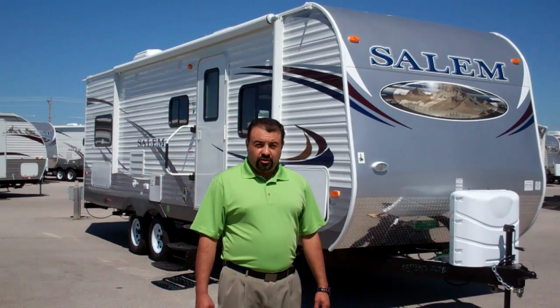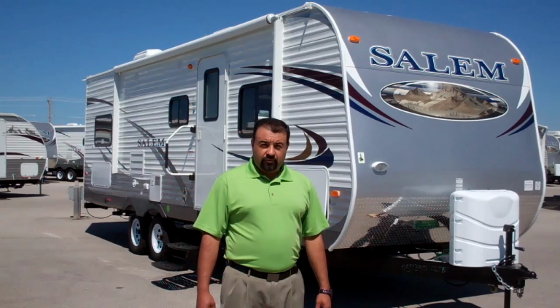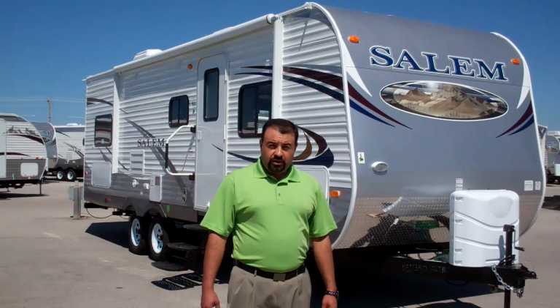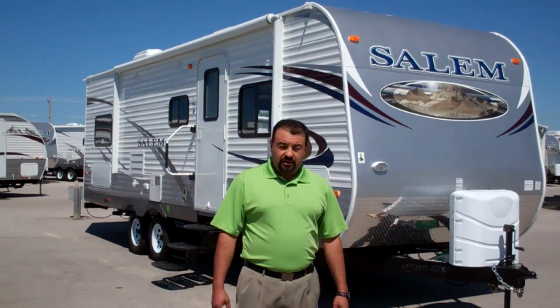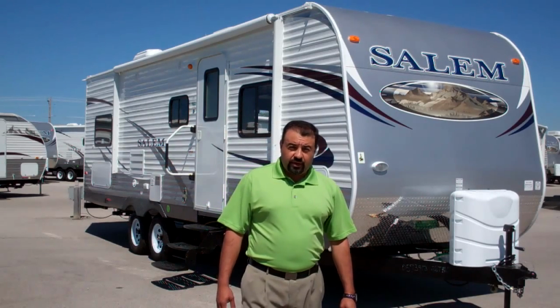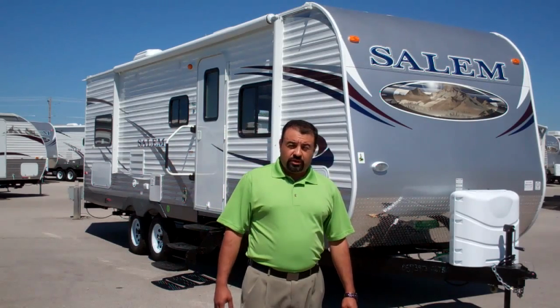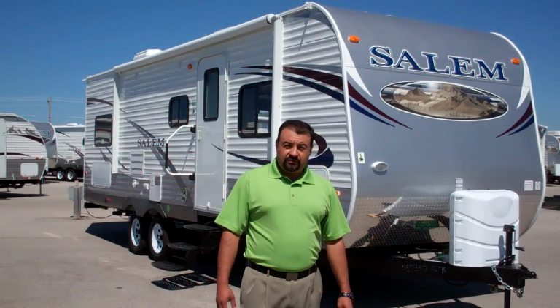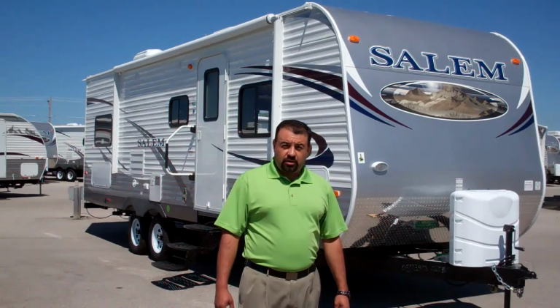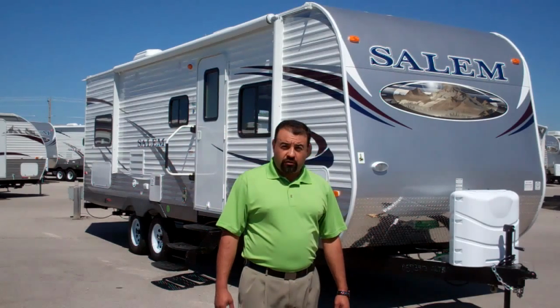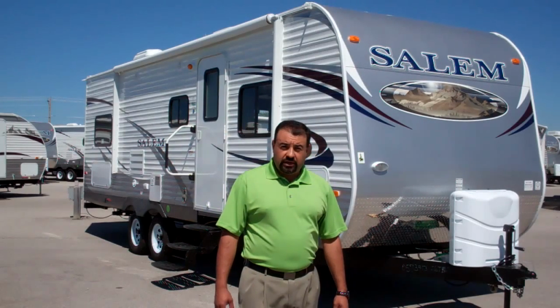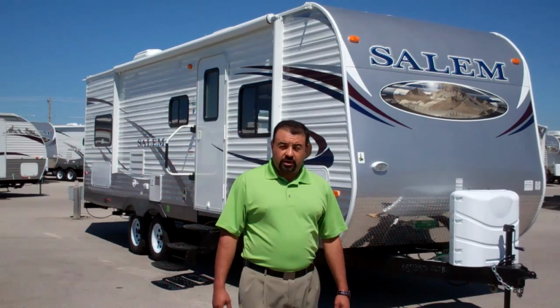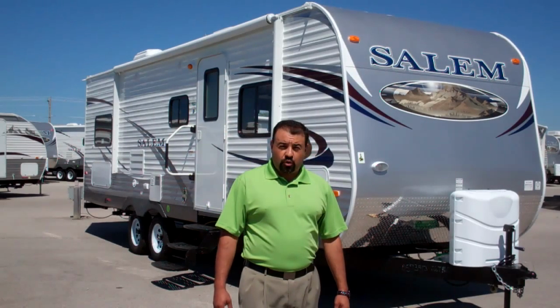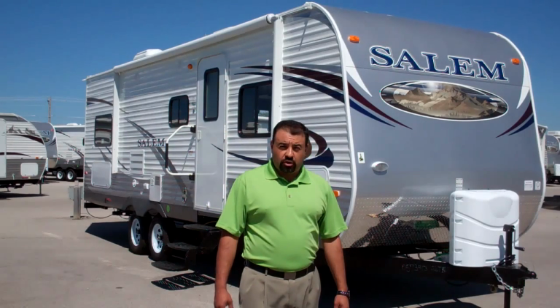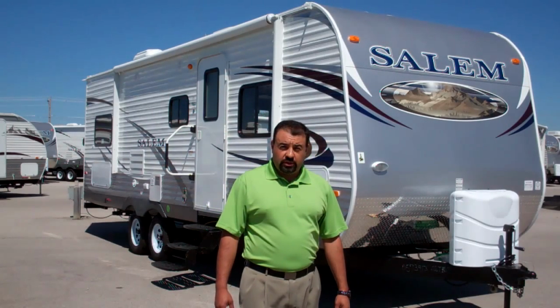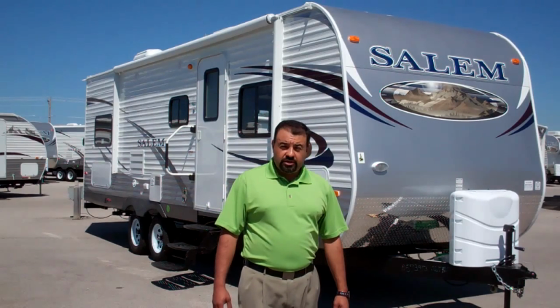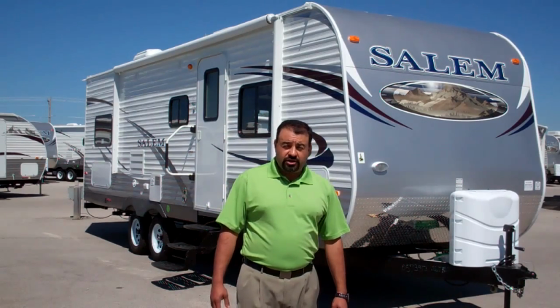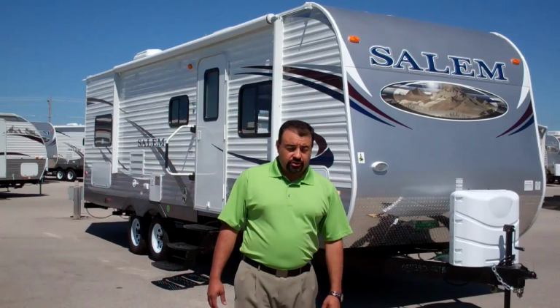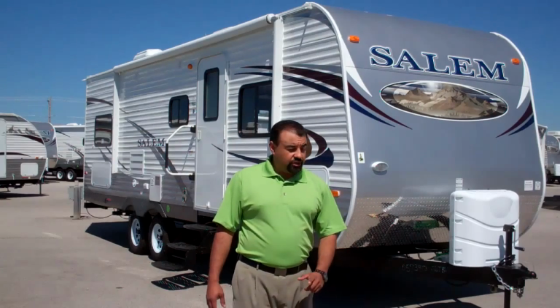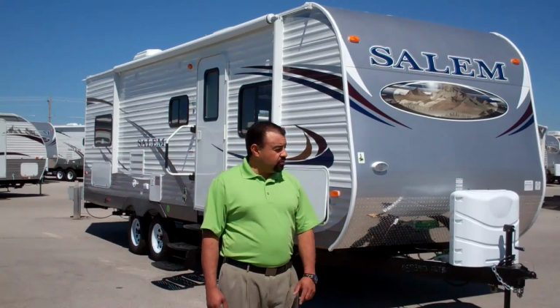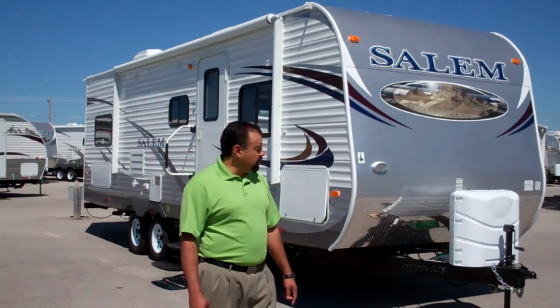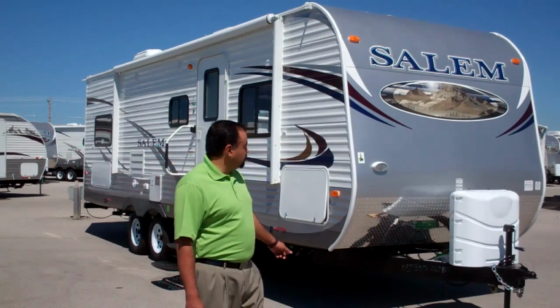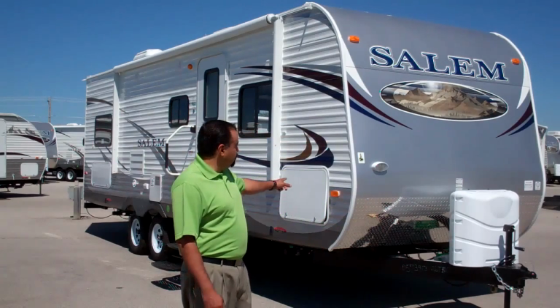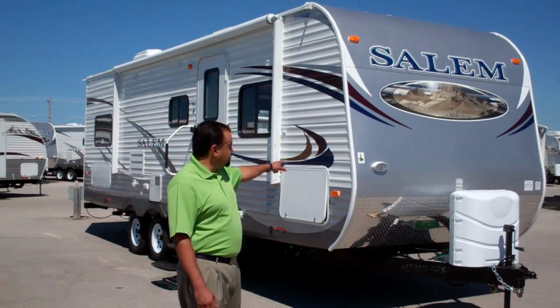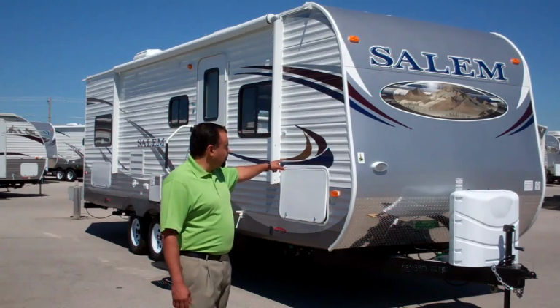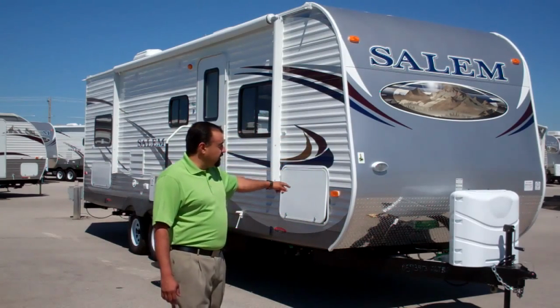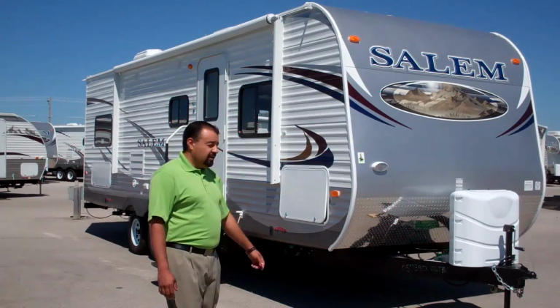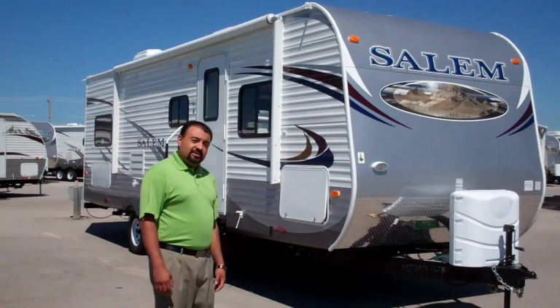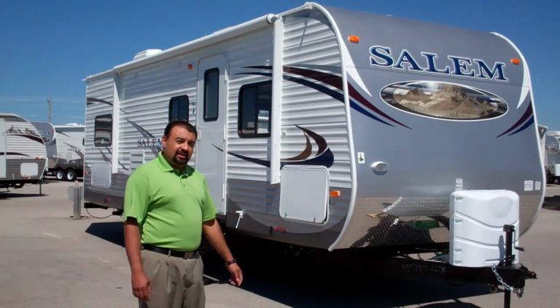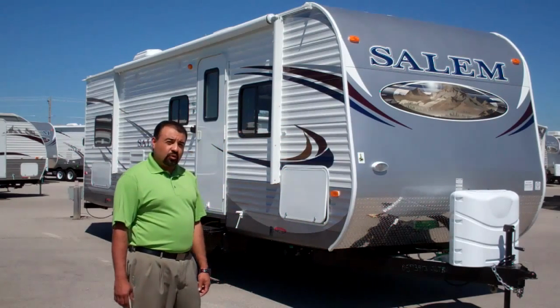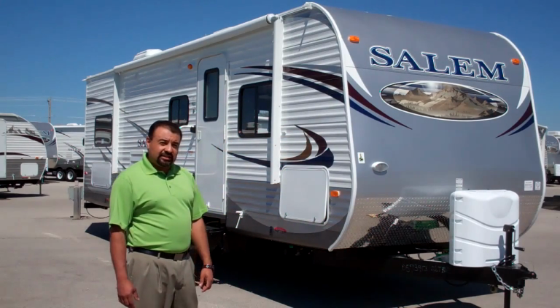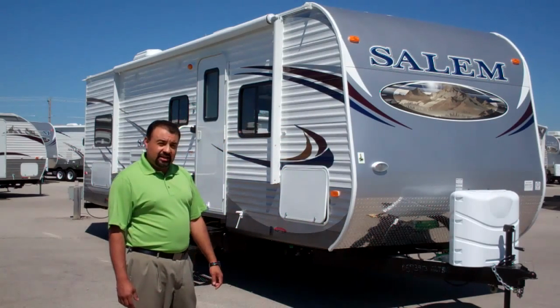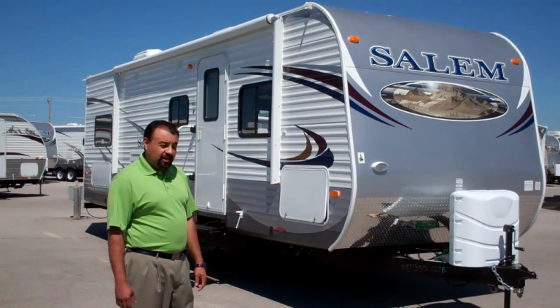Hello everyone, I'm Freddy with Dave's Claremore RV here in Claremore, Oklahoma, to introduce to you the brand new 2013 Salem 26 T-Bud.